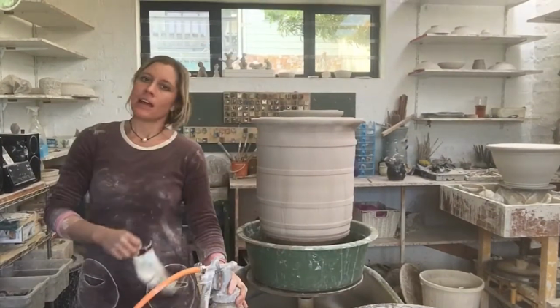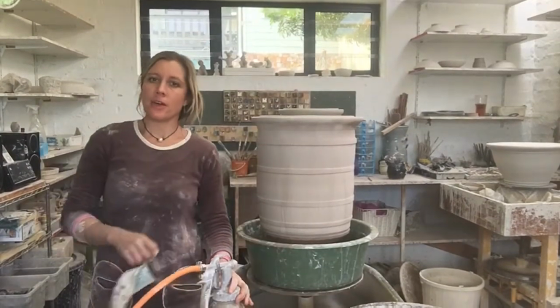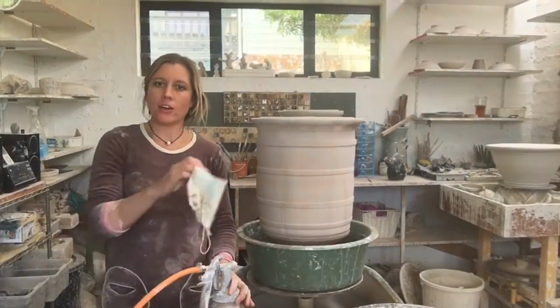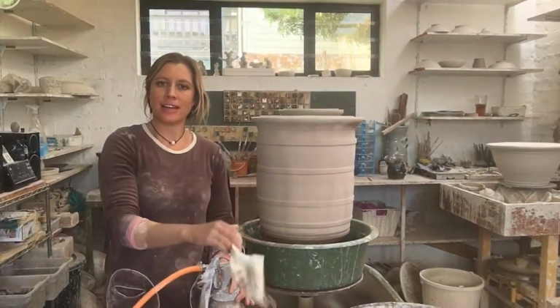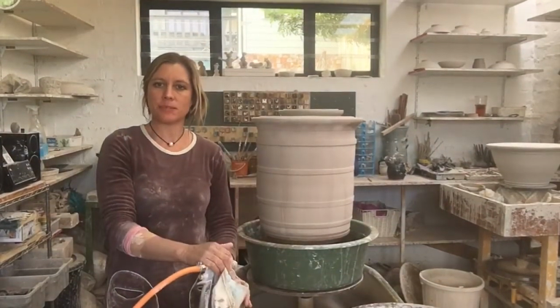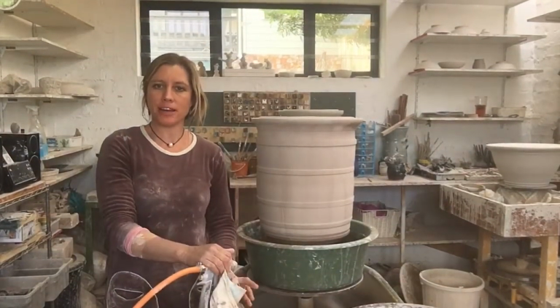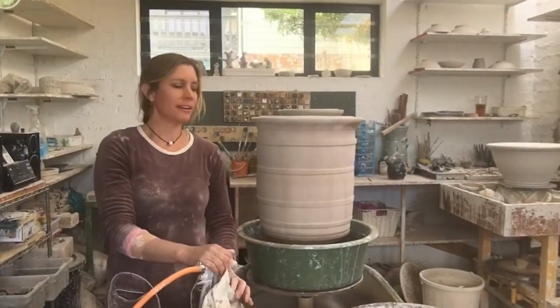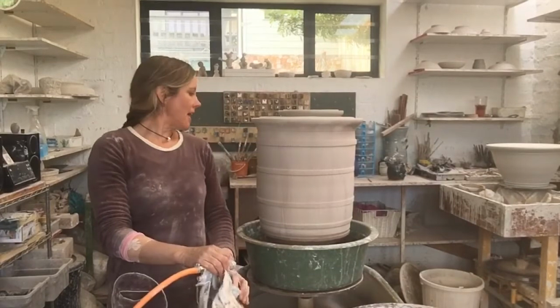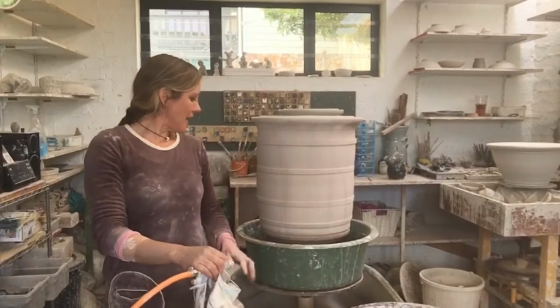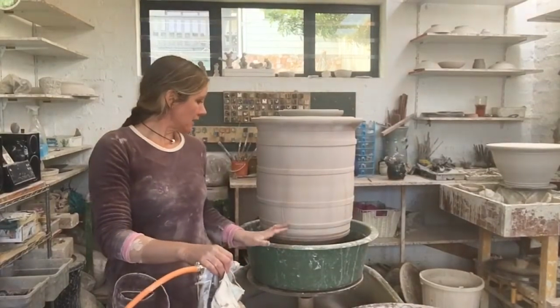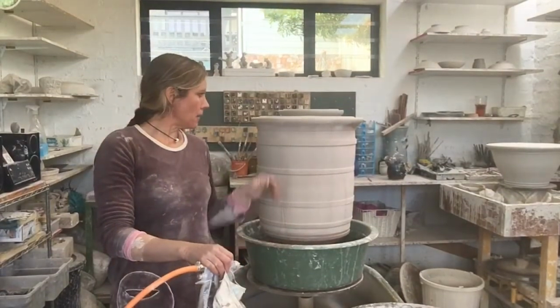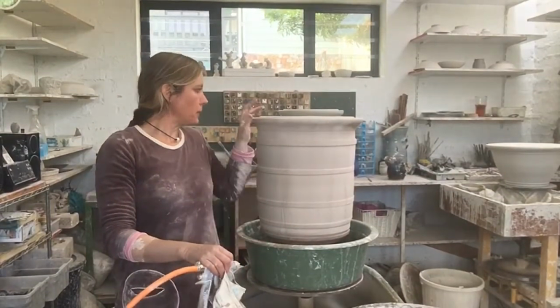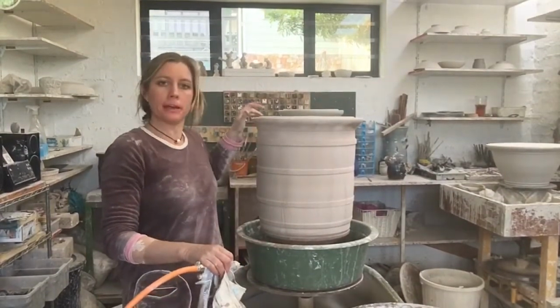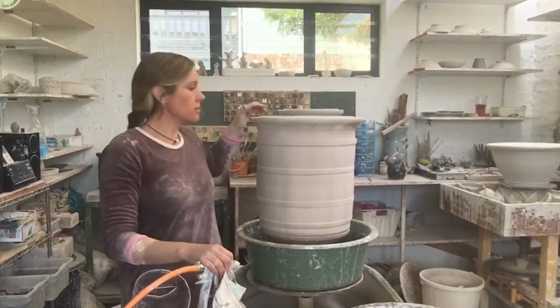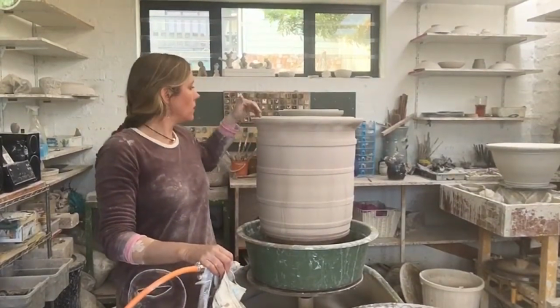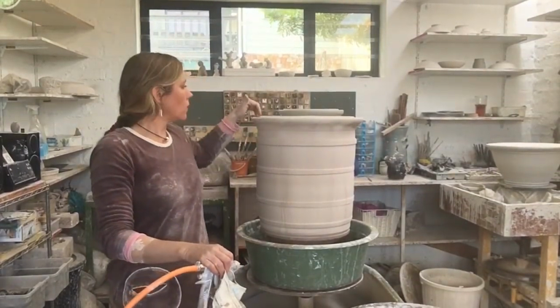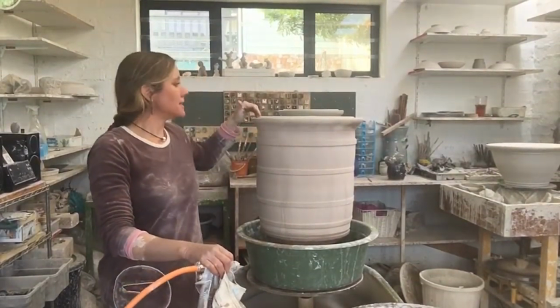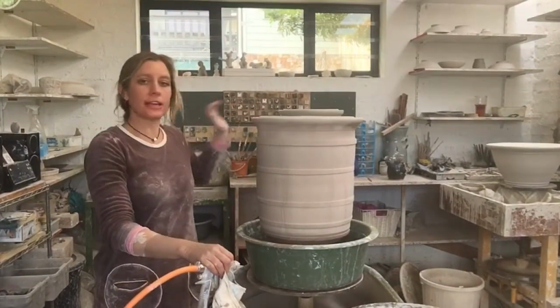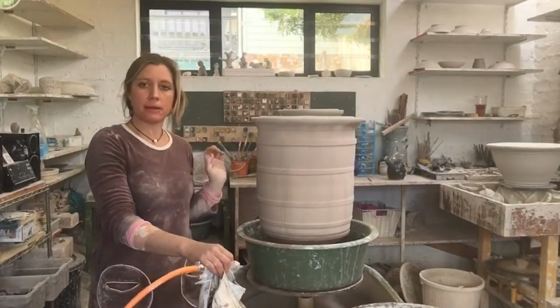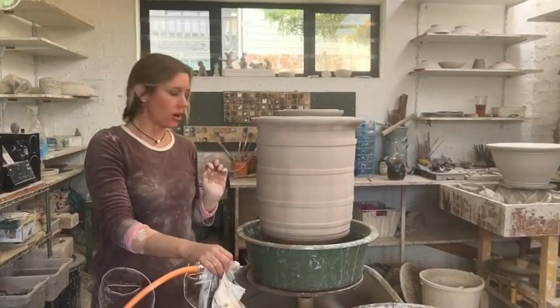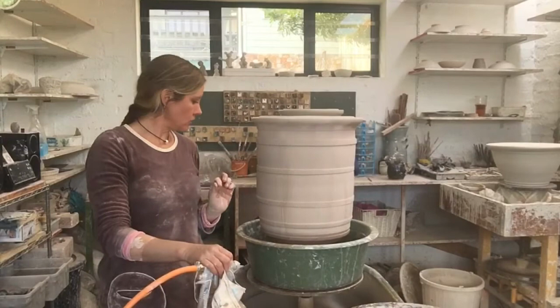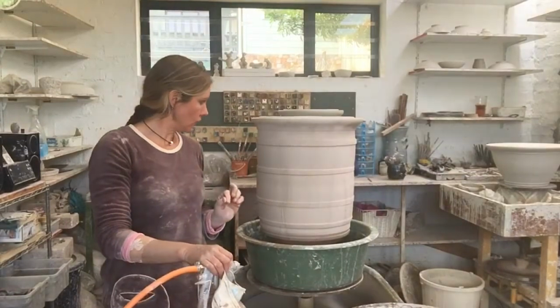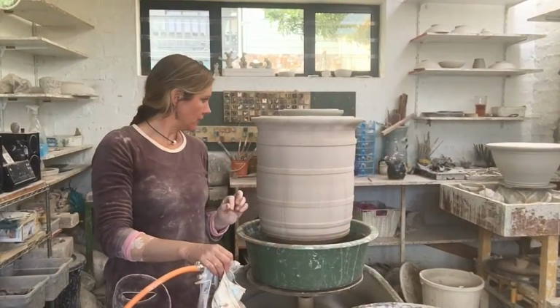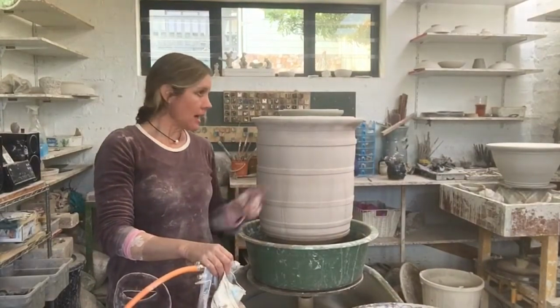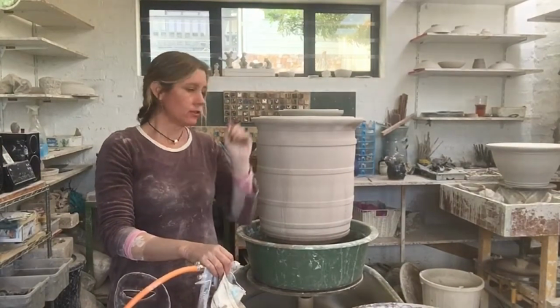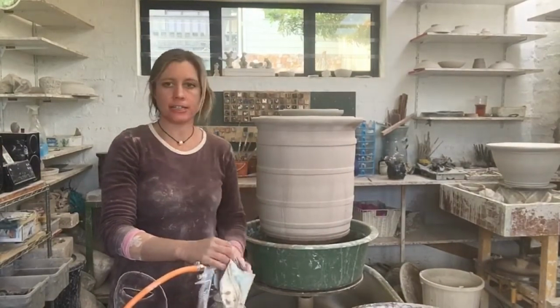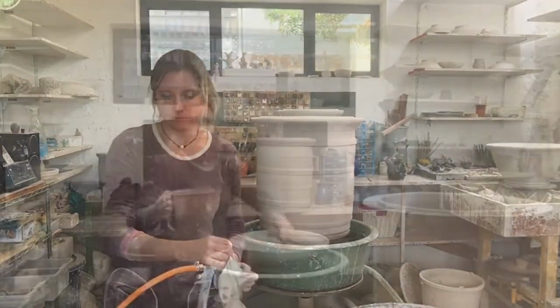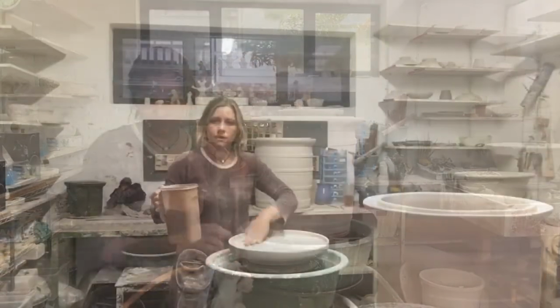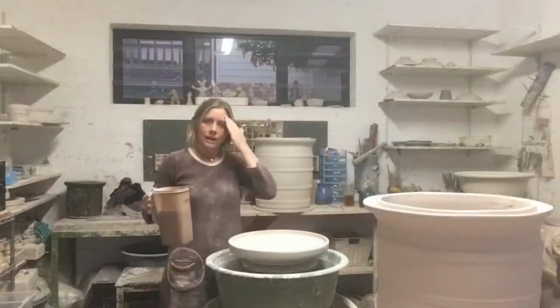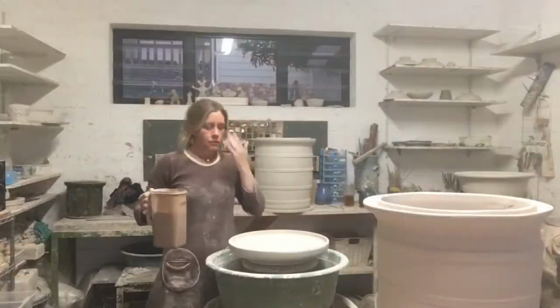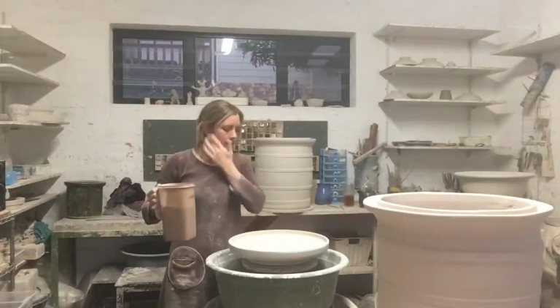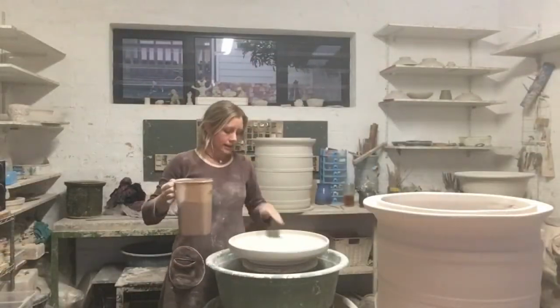There we go, nicely sprayed. I'll be wiping out all the places that the glaze may have gone into, and then do the lid — just doing the lid now.